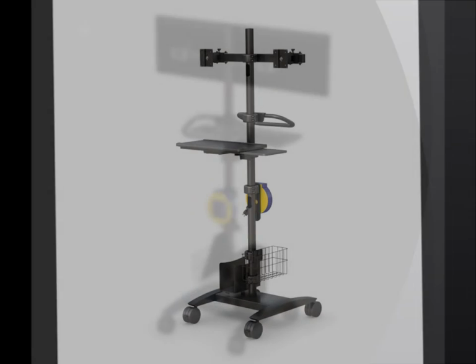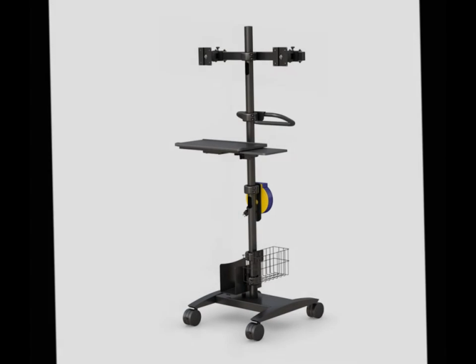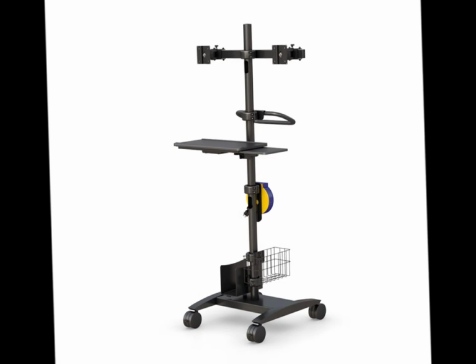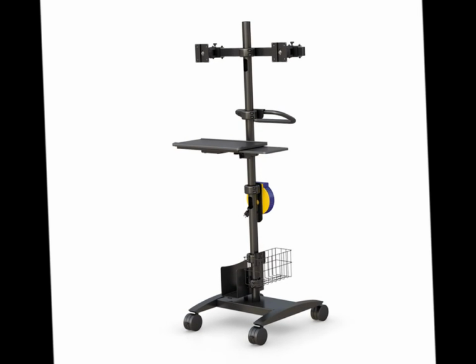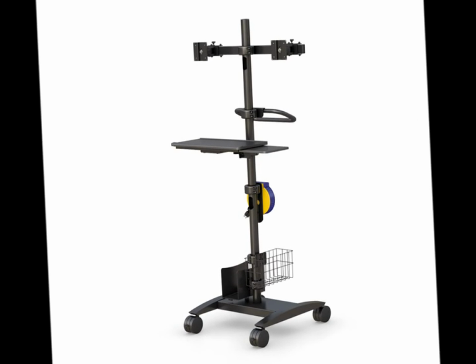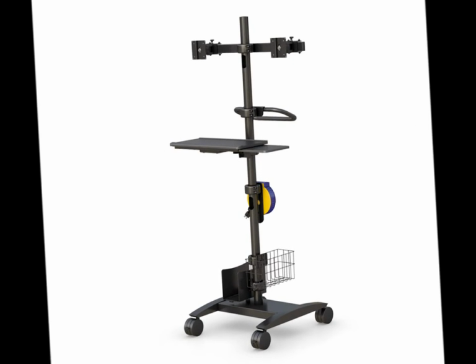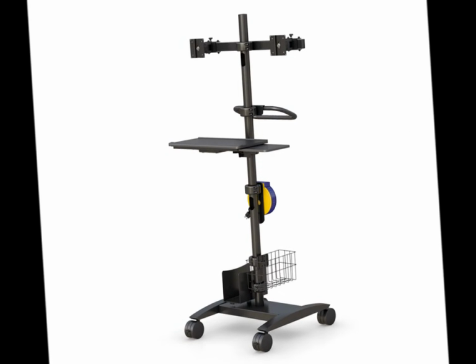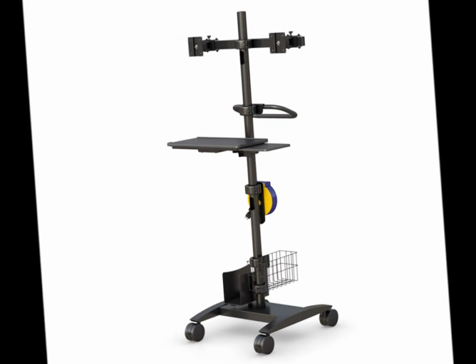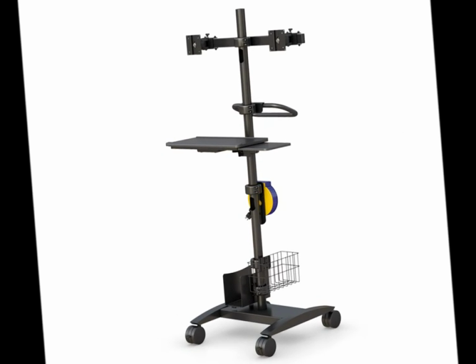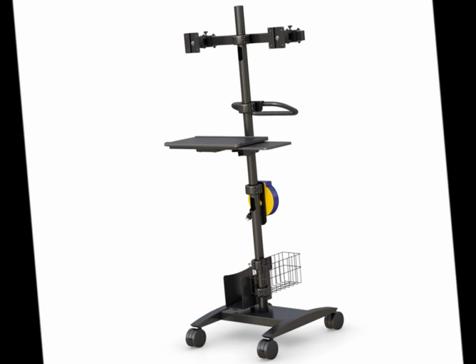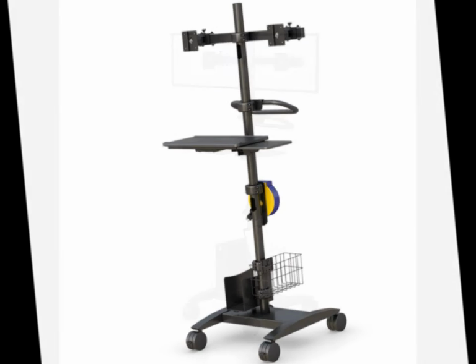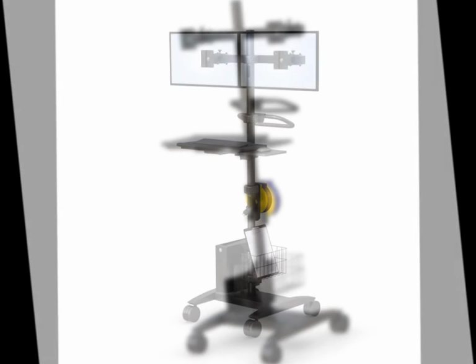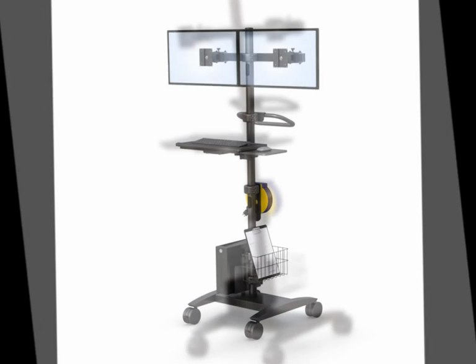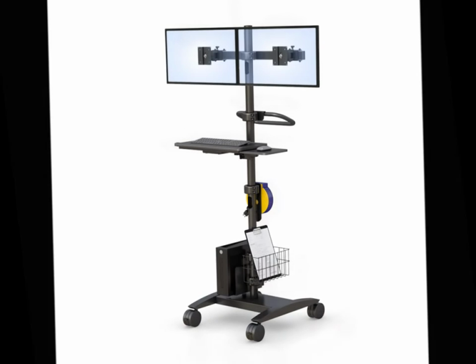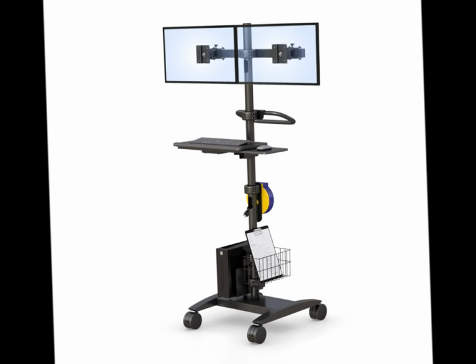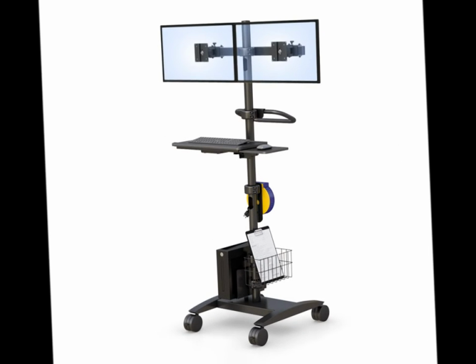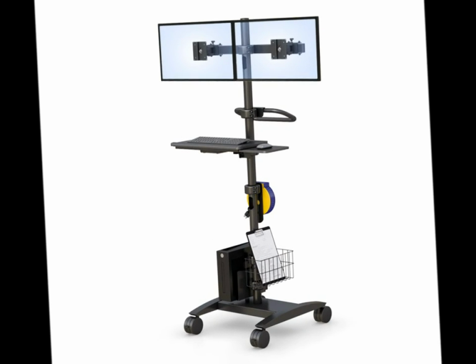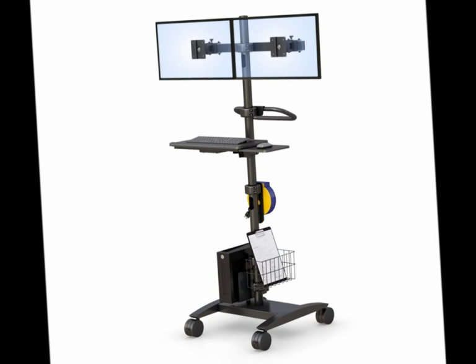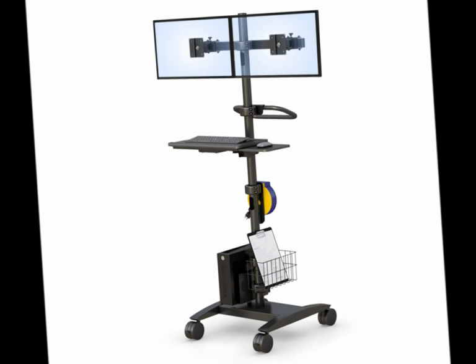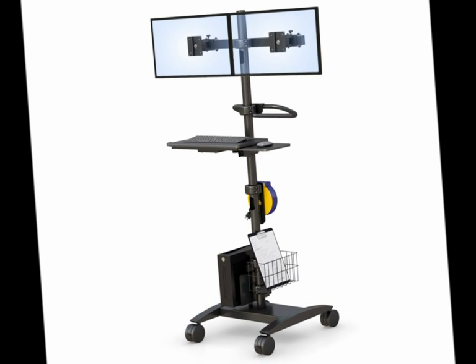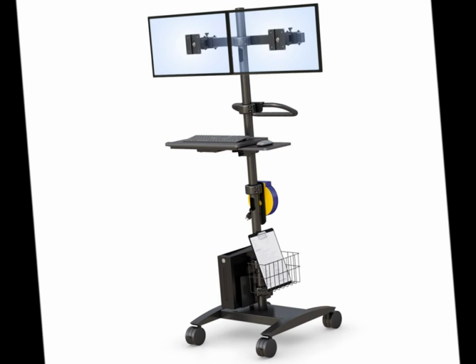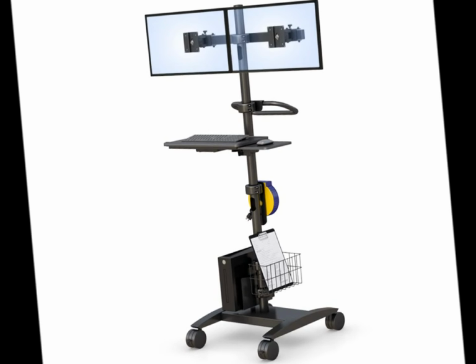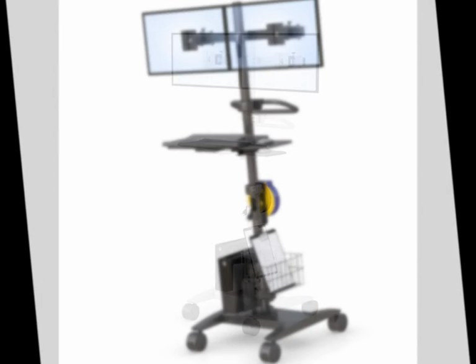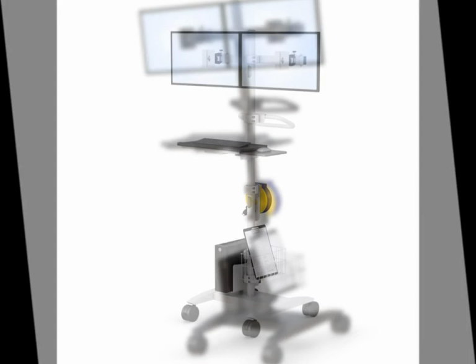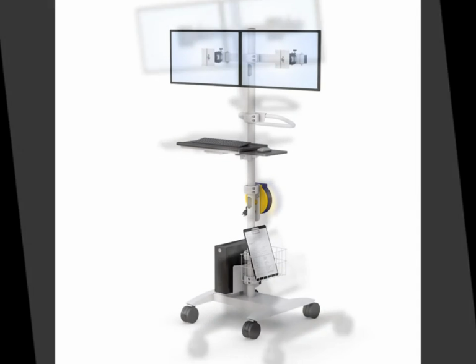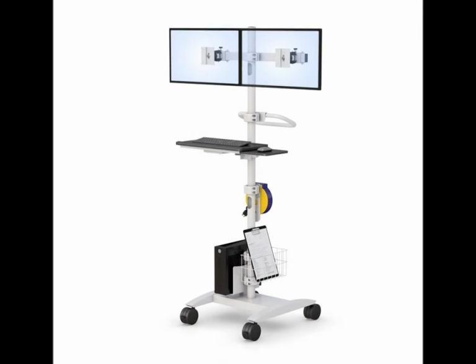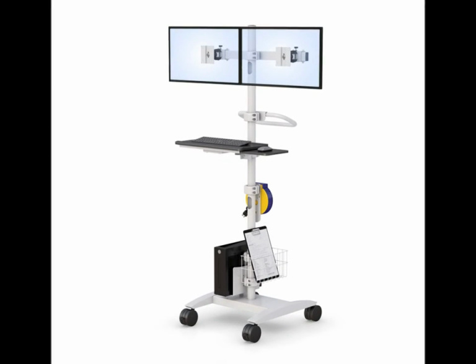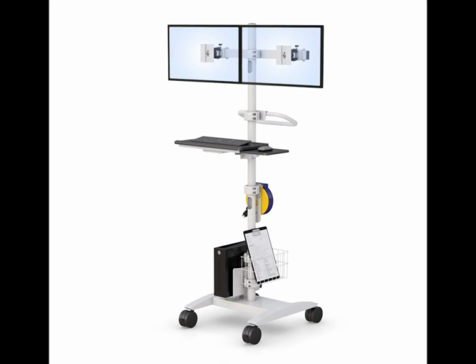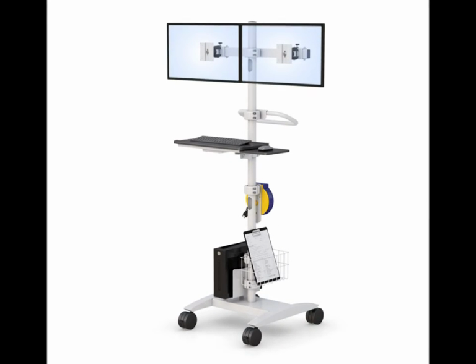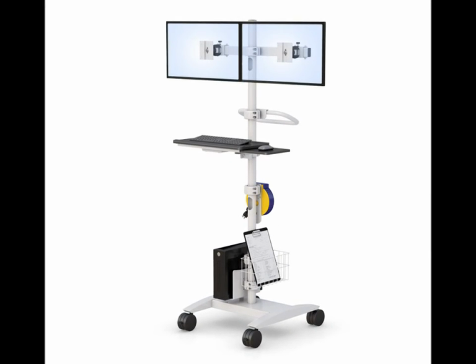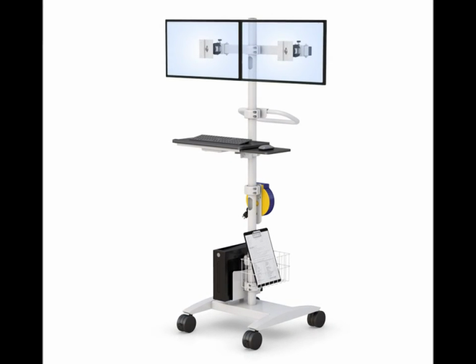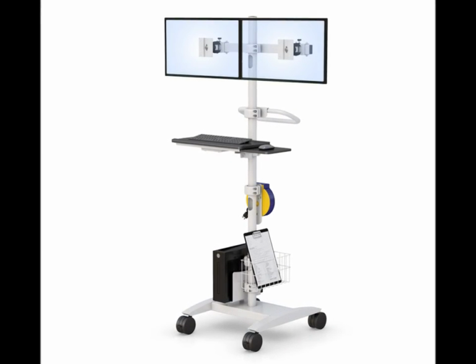This mobile medical pull cart has a mounted dual monitor arm, mounted CPU holder, ergonomic keyboard and mouse tray, wire basket, and a weight balancer that keeps the balance of the pull tray. For more details, click the link in the video description.